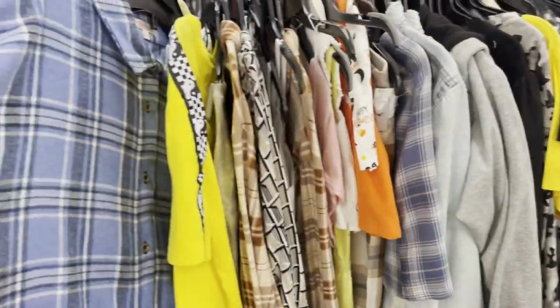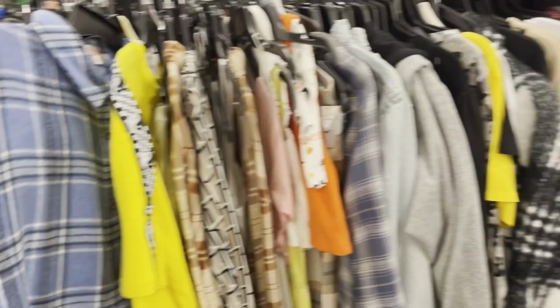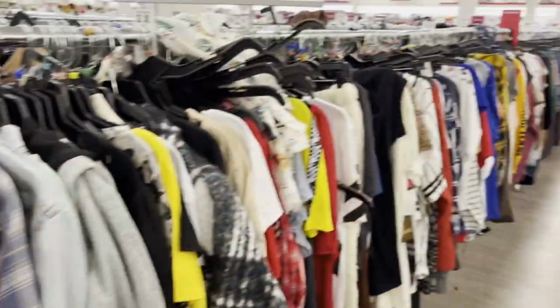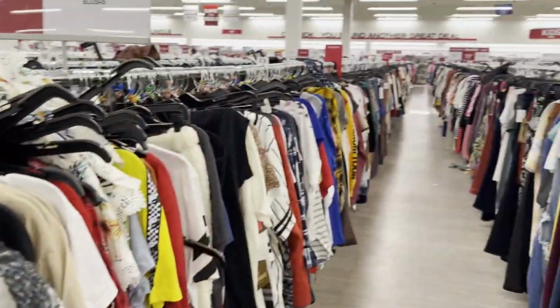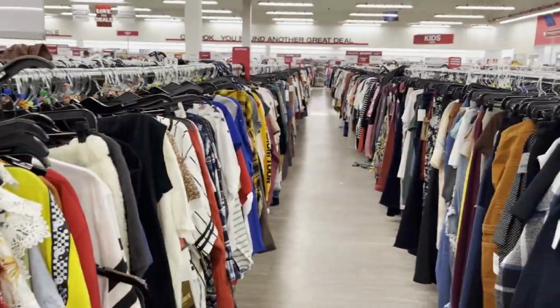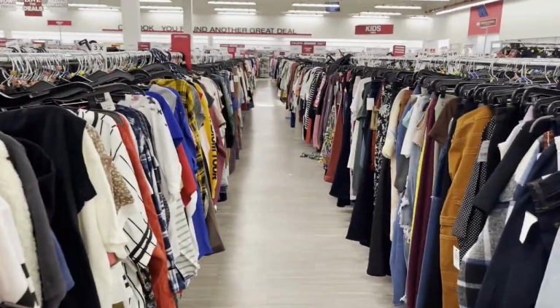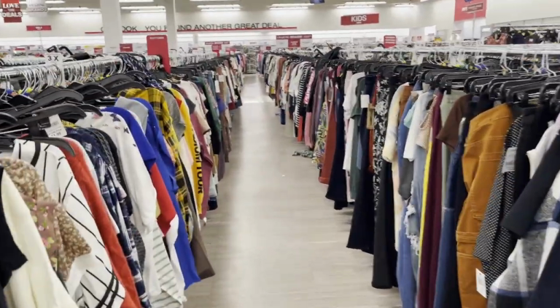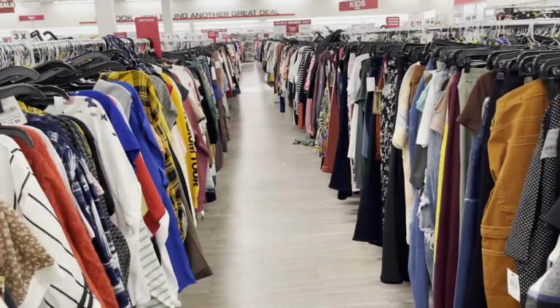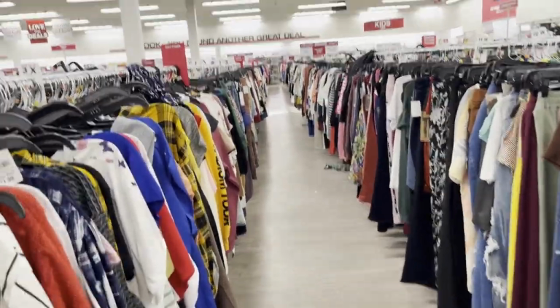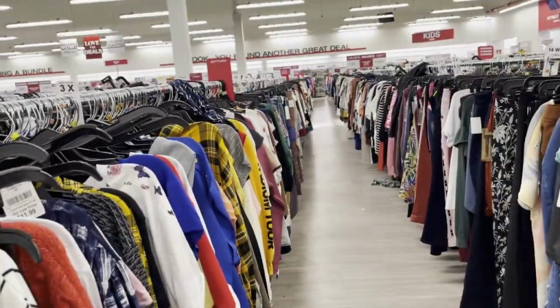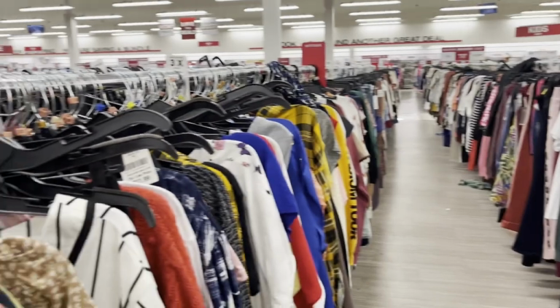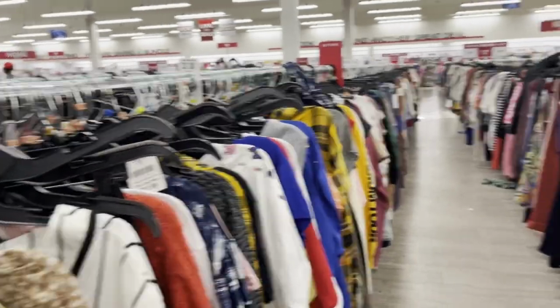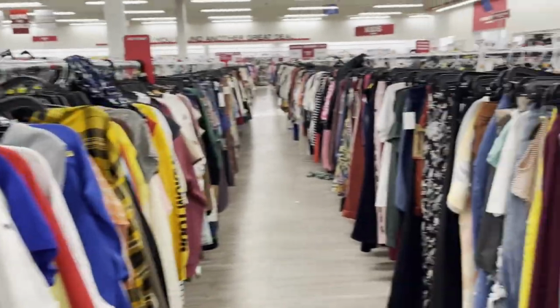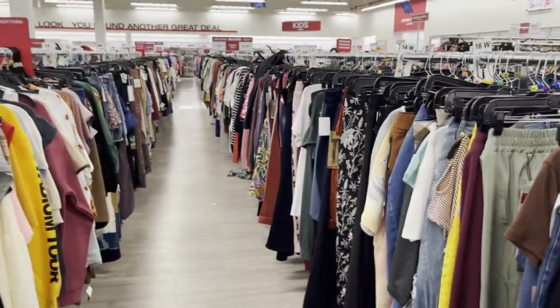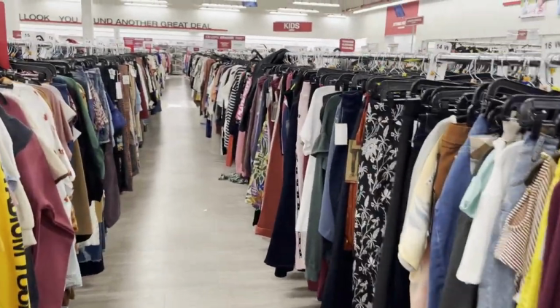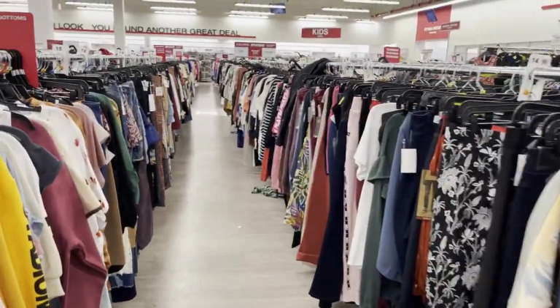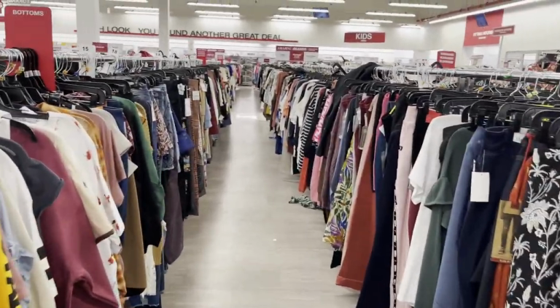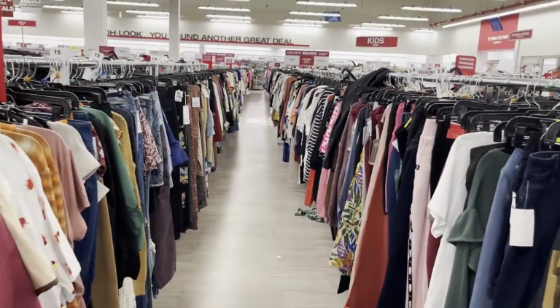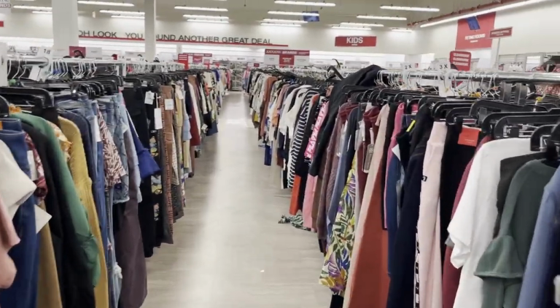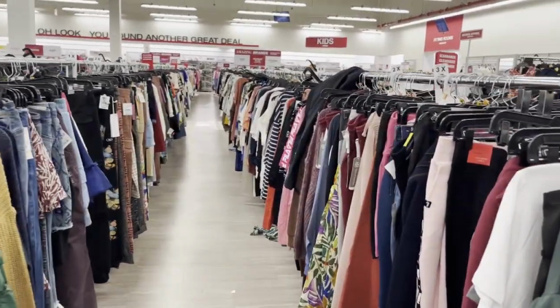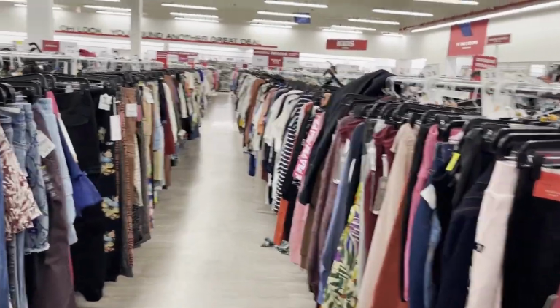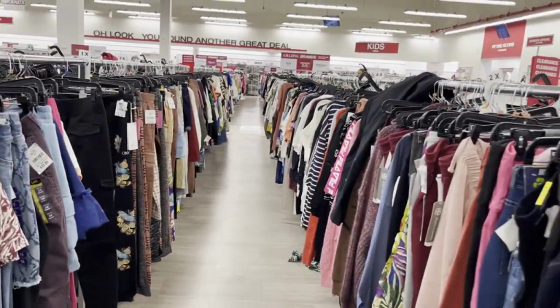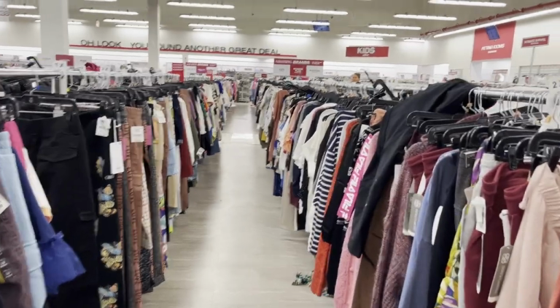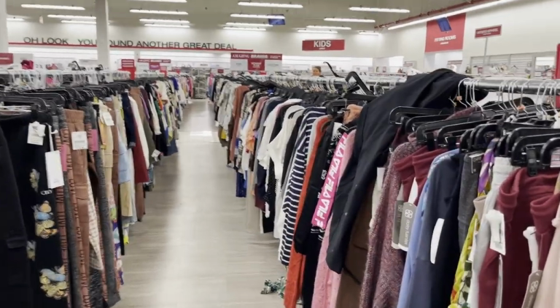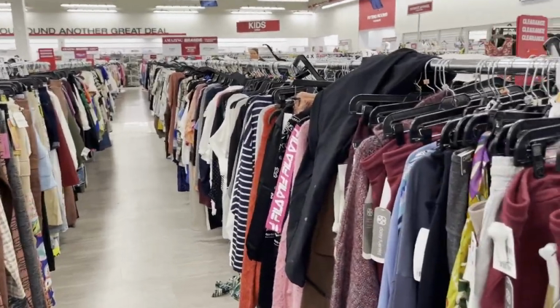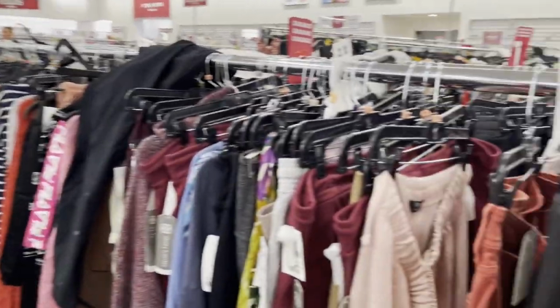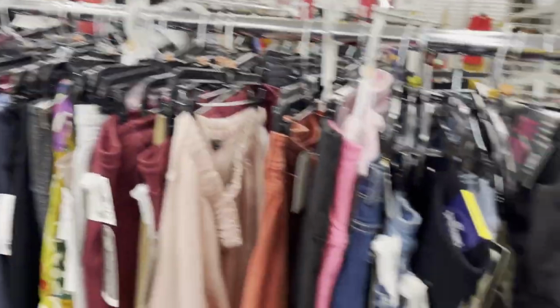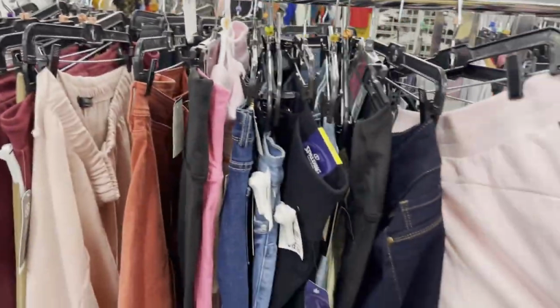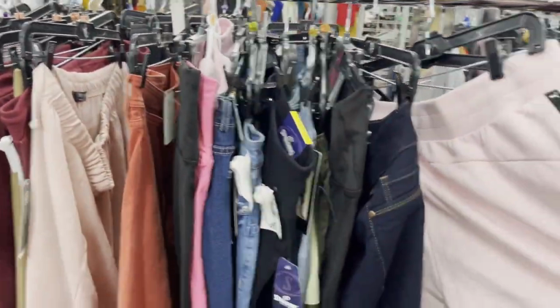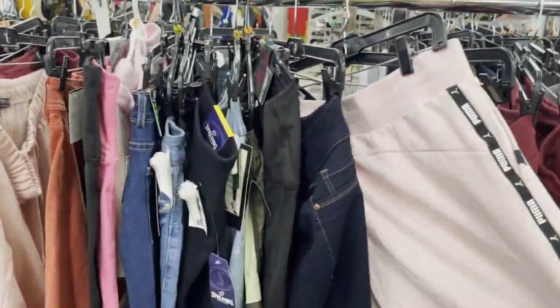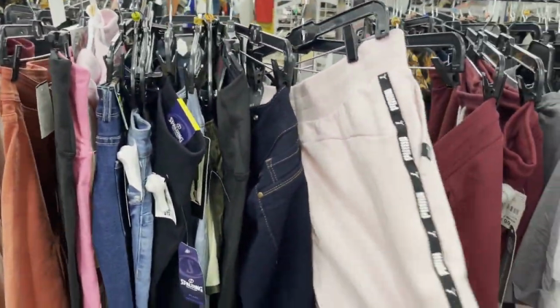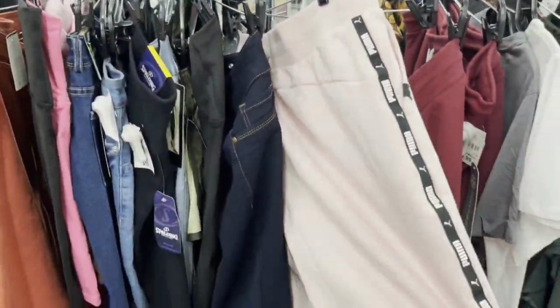They have a lot of tops as you can see — everything. Men, women, children, kids, babies. Yeah, babies too. These are cute.